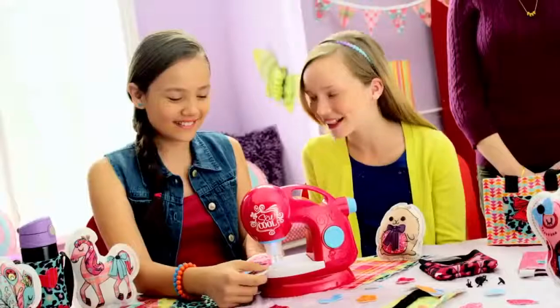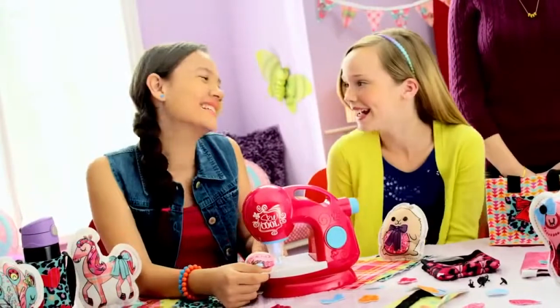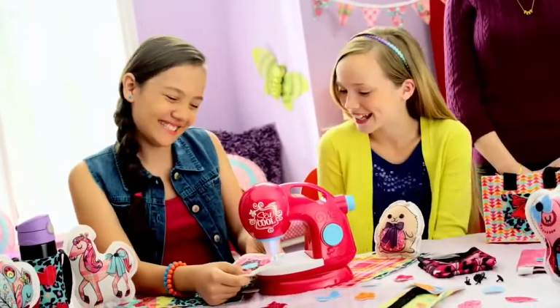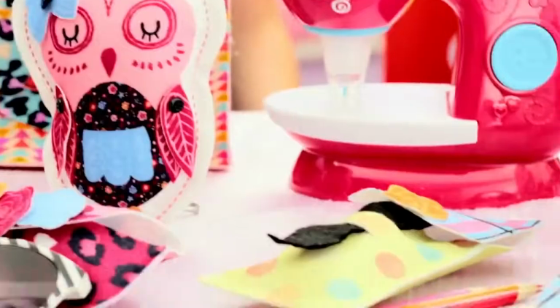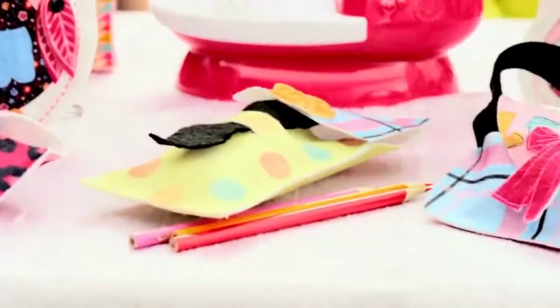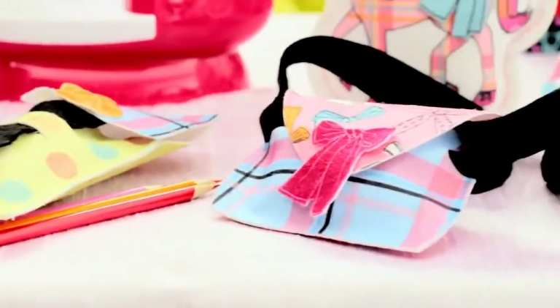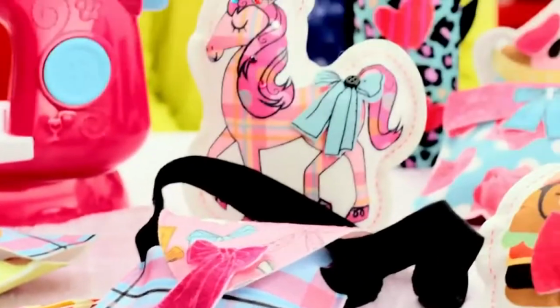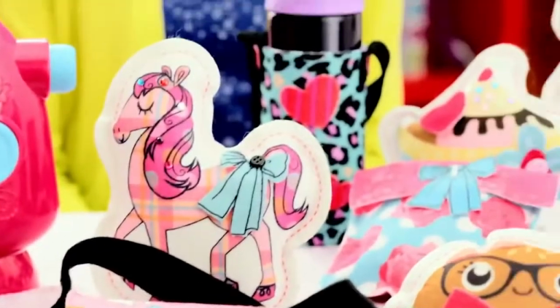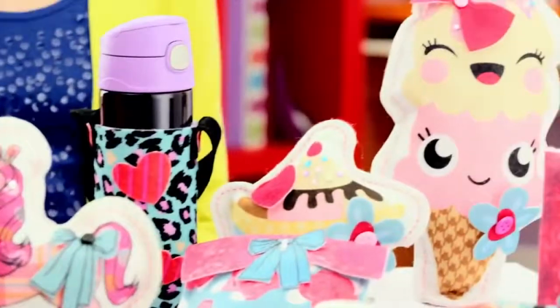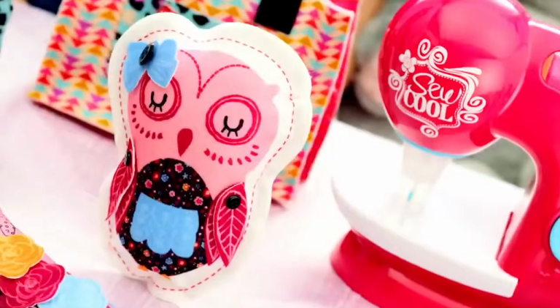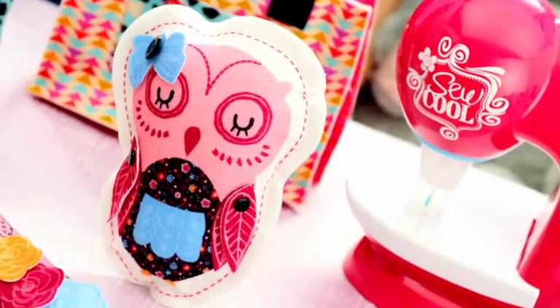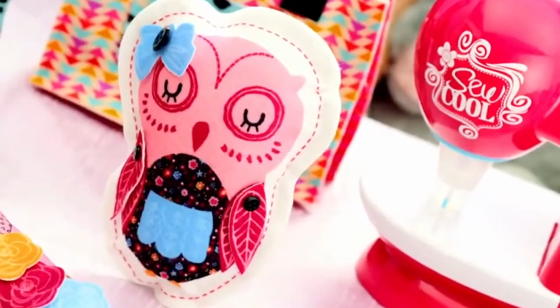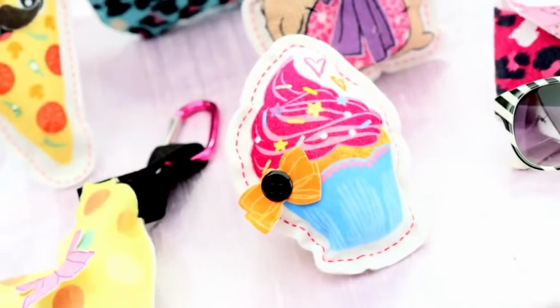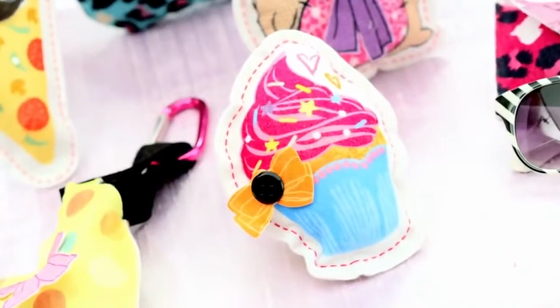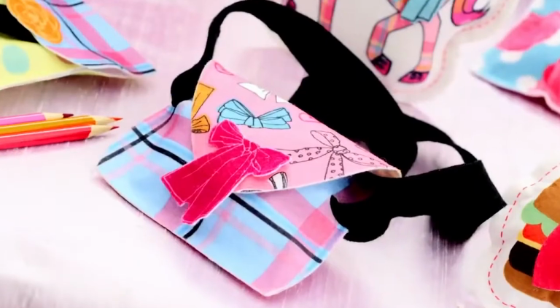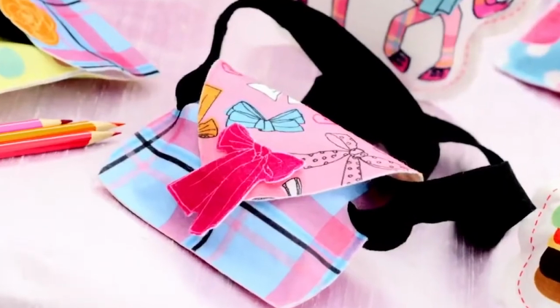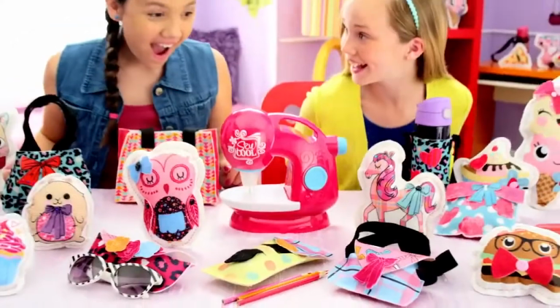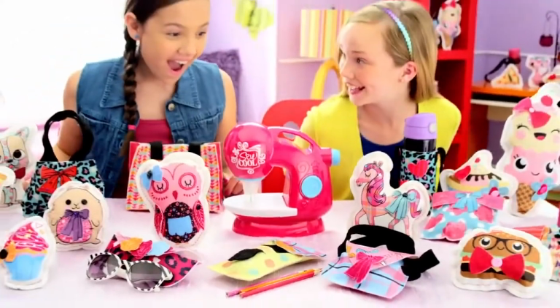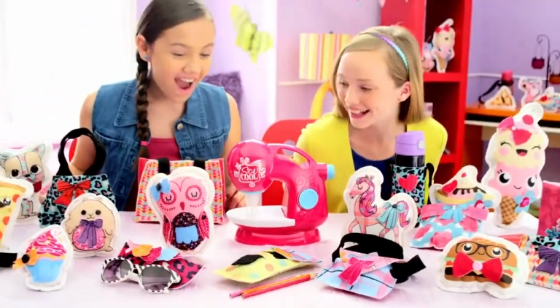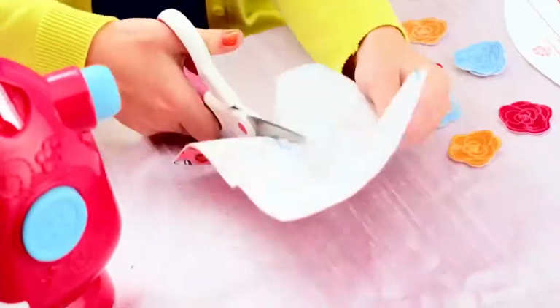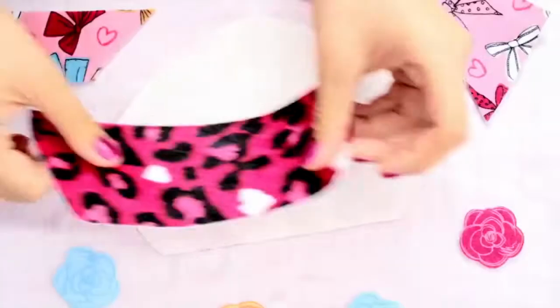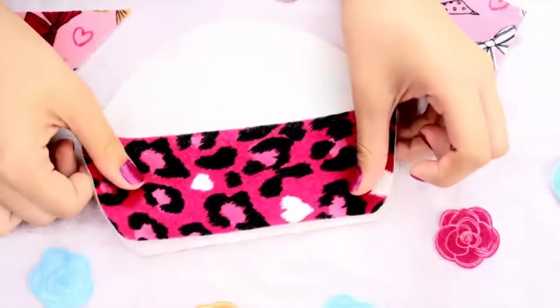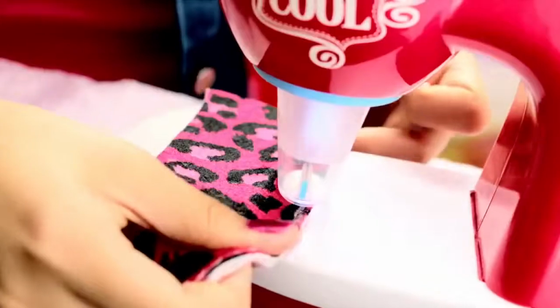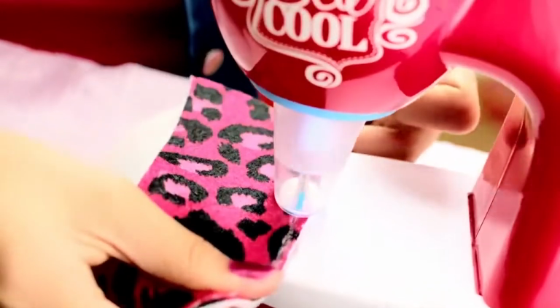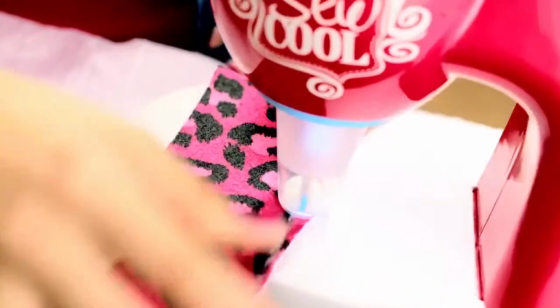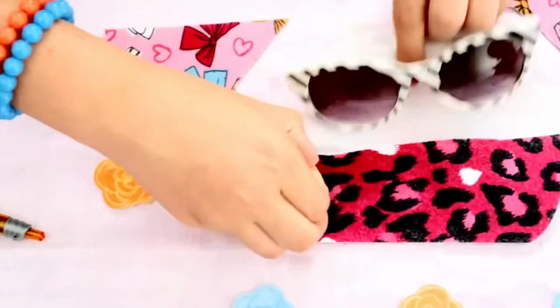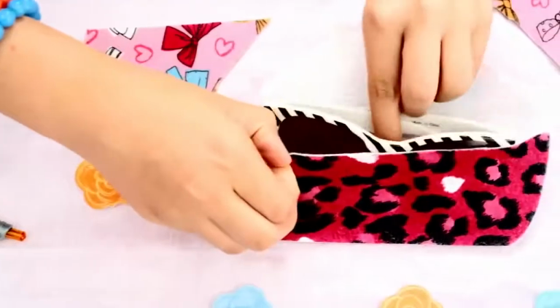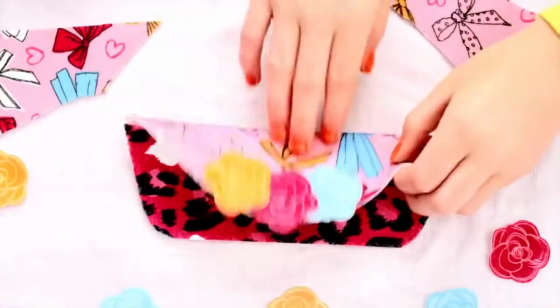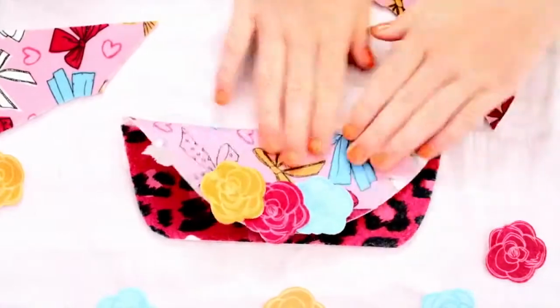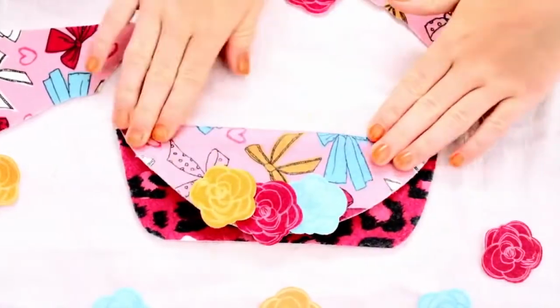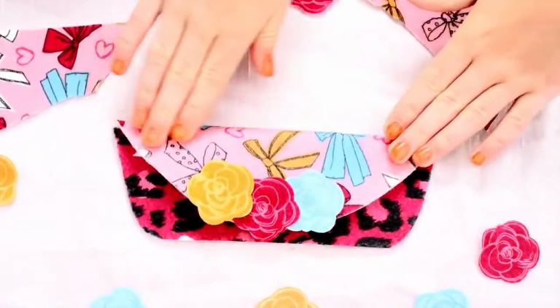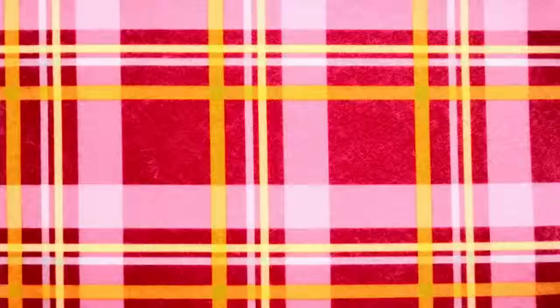You can make so many creations! Like cute creatures, fun food, pretty purses, and more! Or design your own fashions from lots of So Cool fabrics!